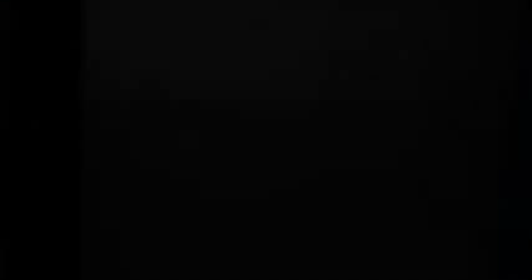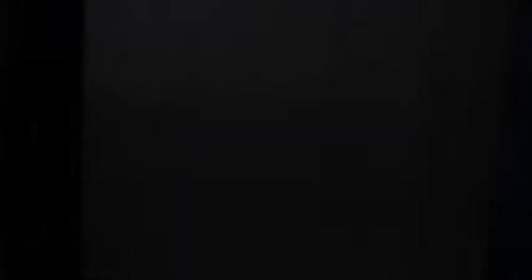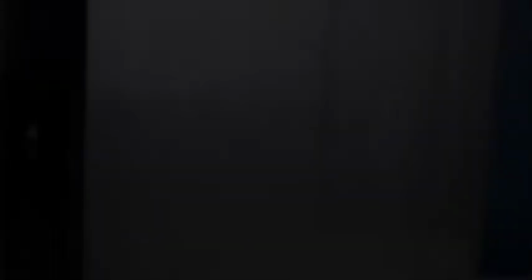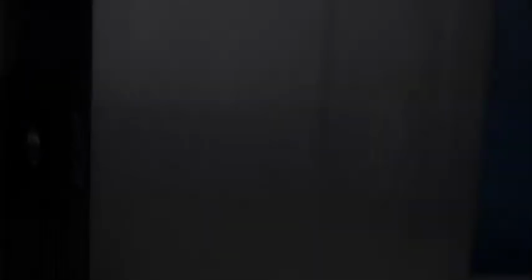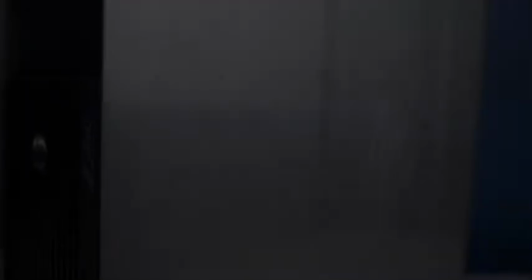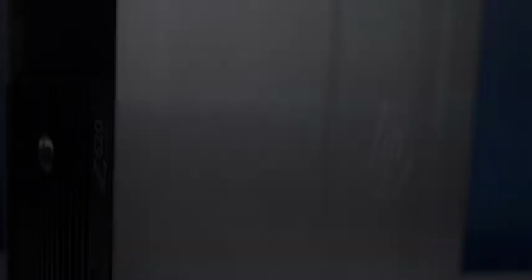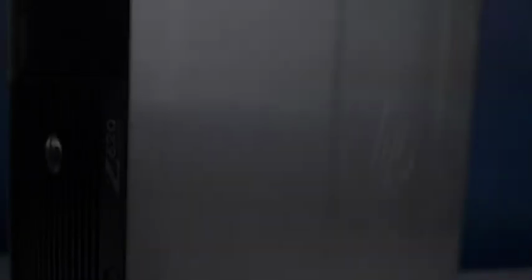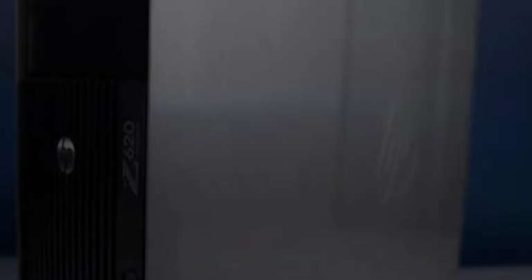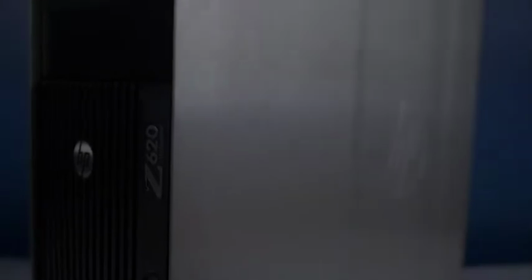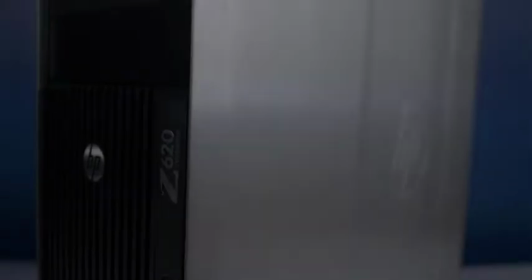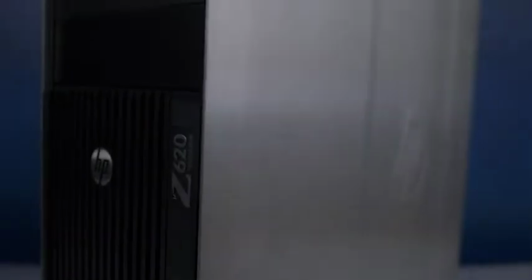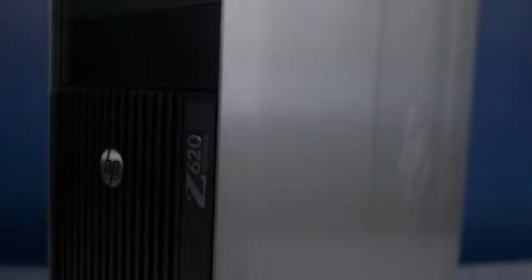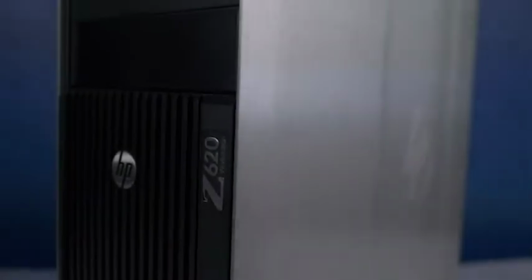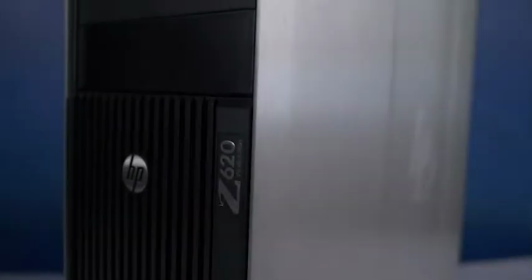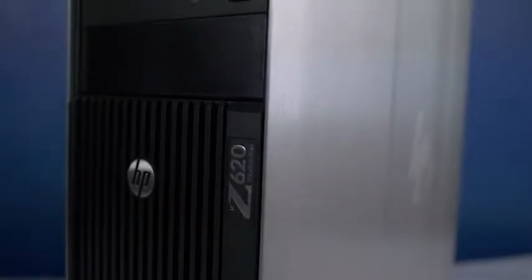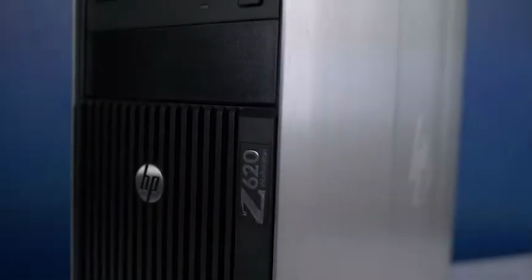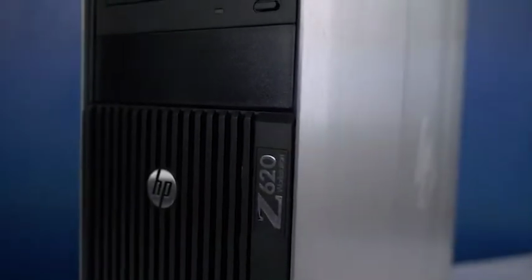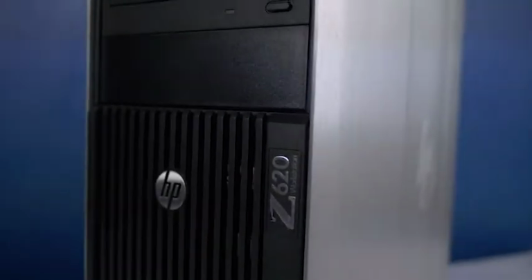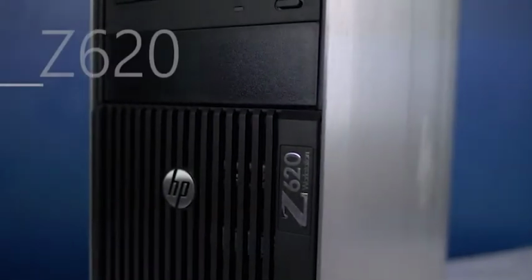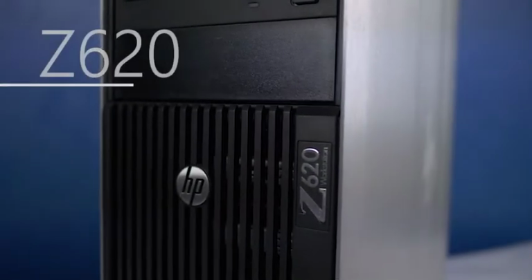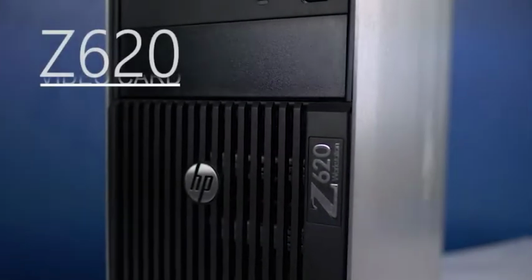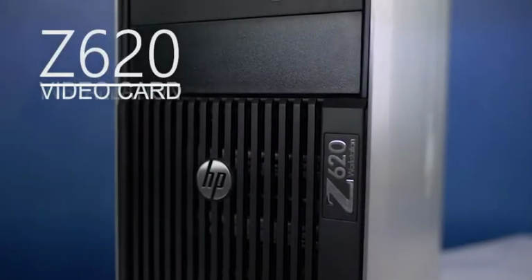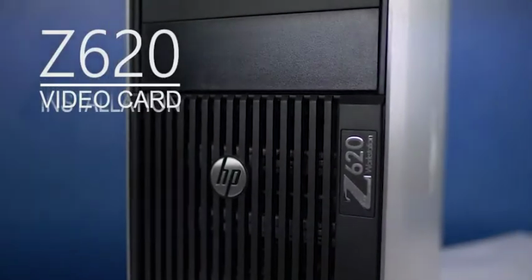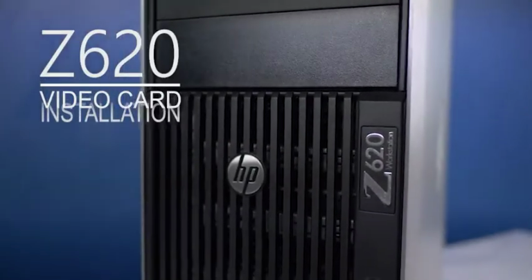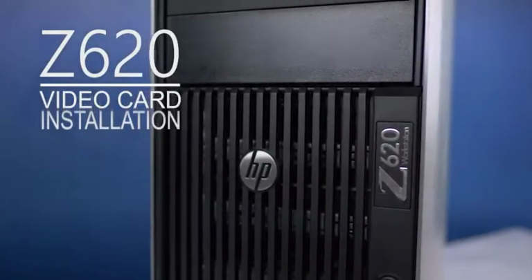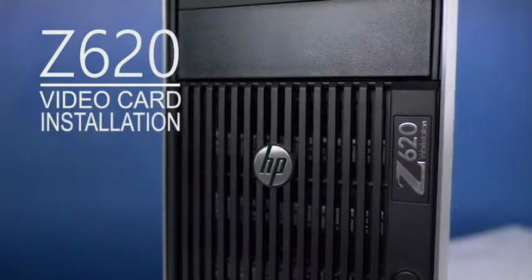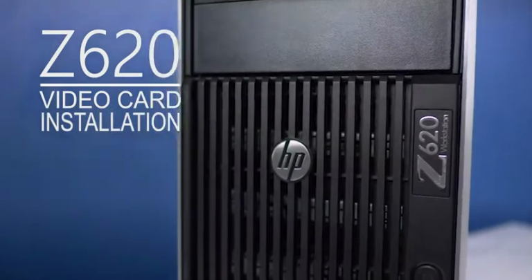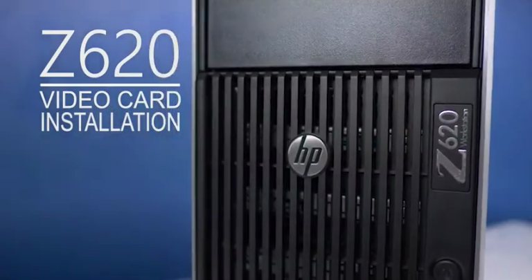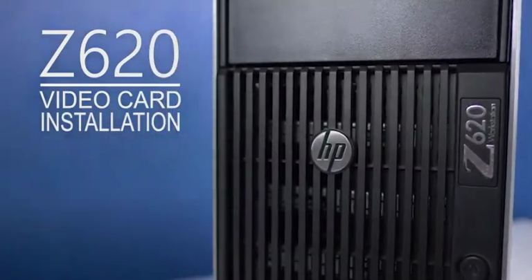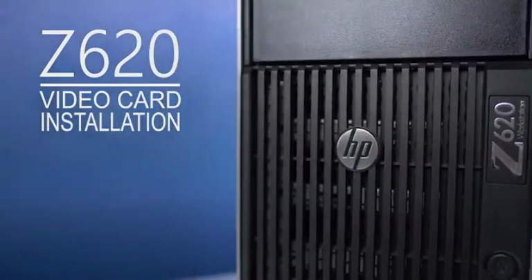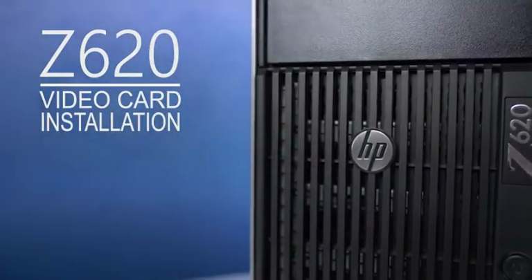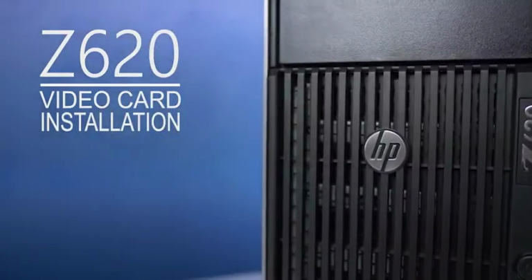Hello and welcome to TechBoost TV. I'm Jaime and today I'm going to show you how to install both powered and non-powered video cards into the HP Z620 workstation.